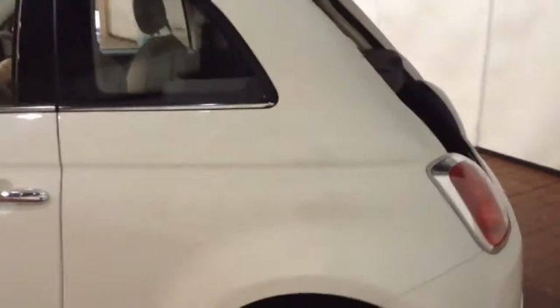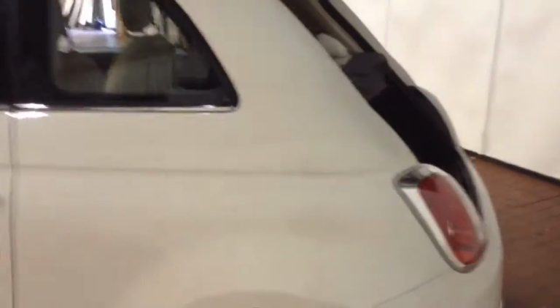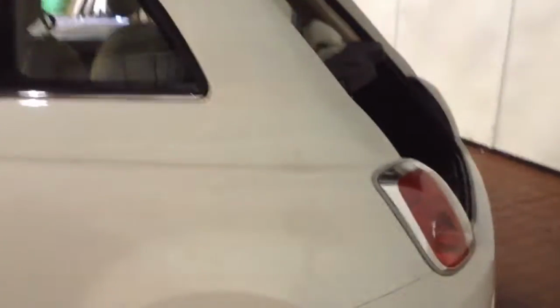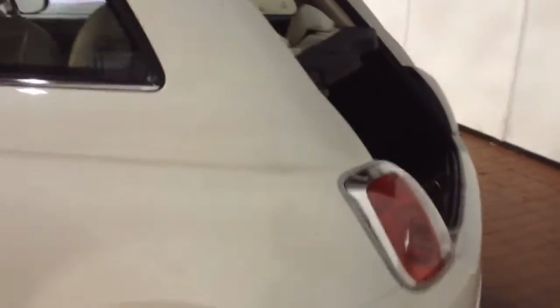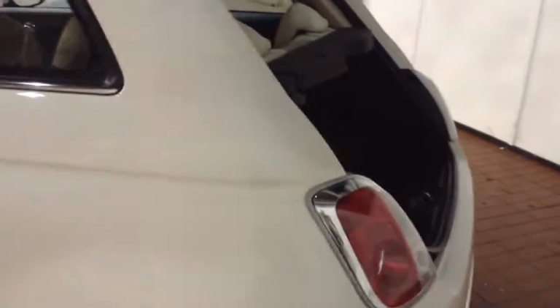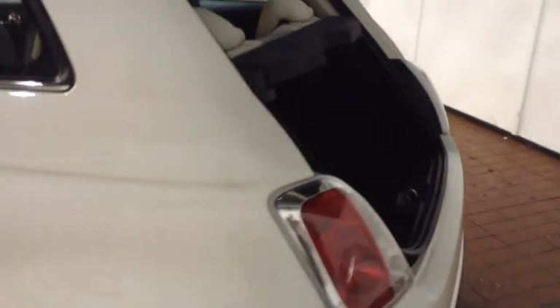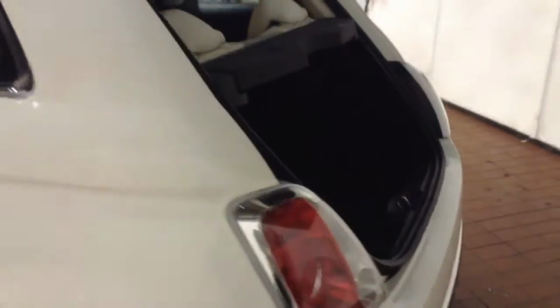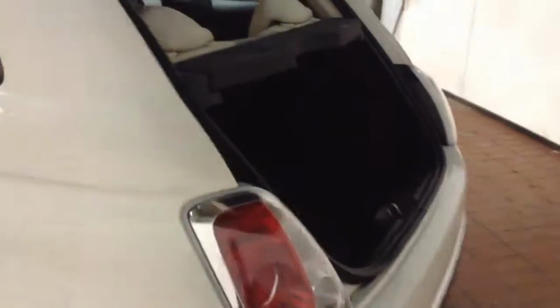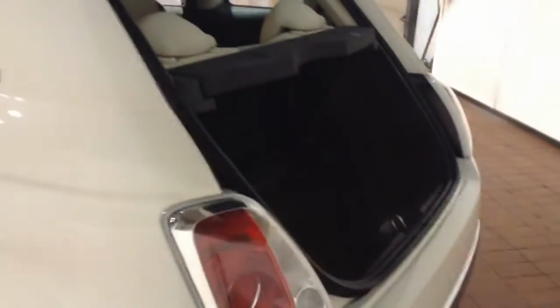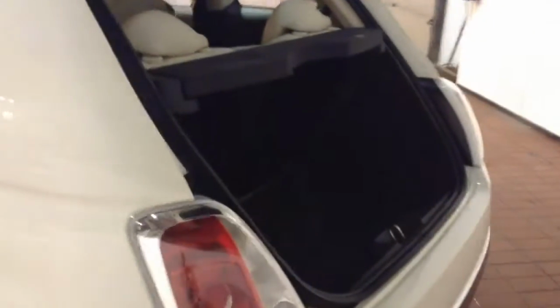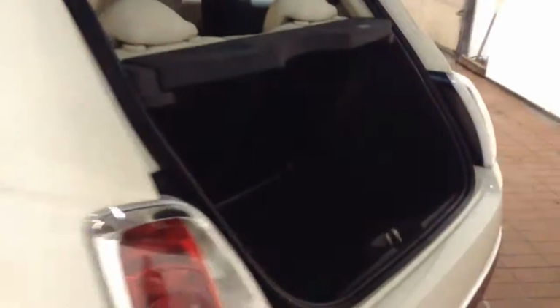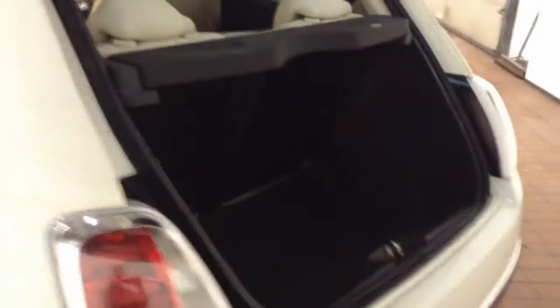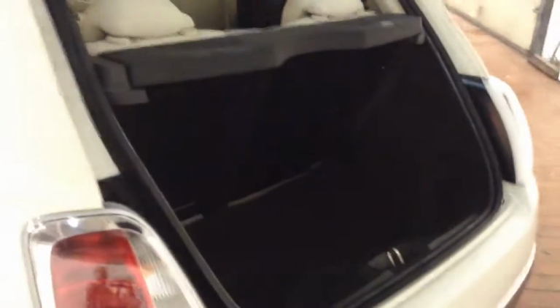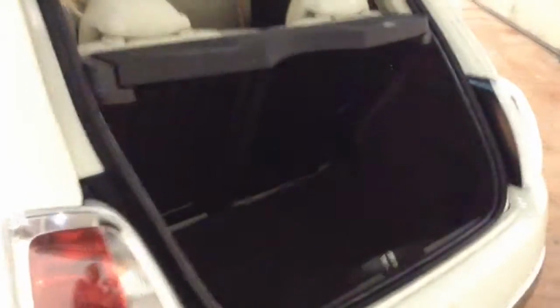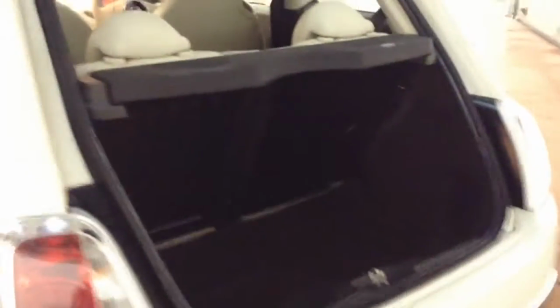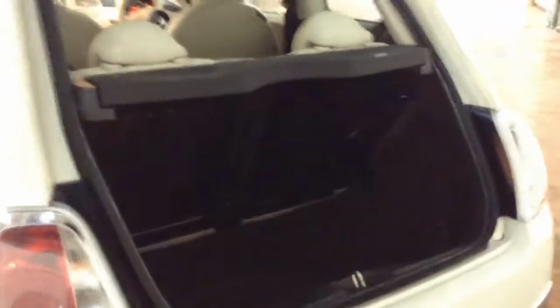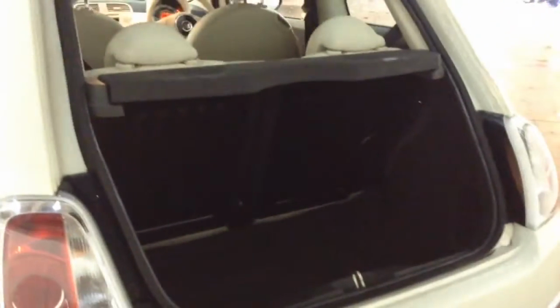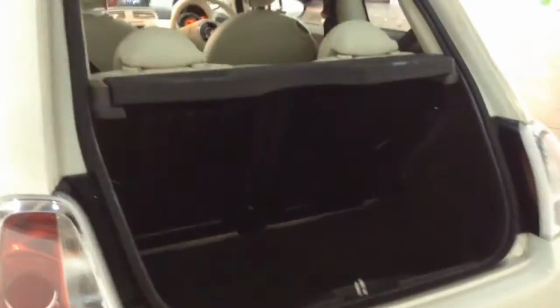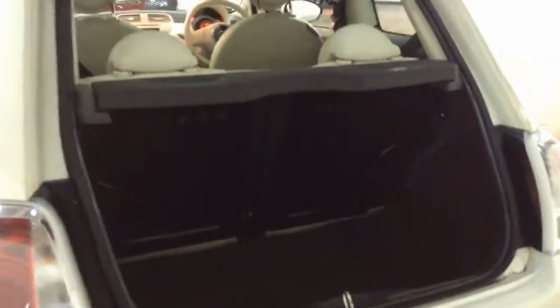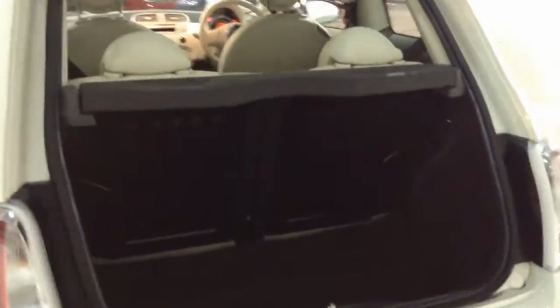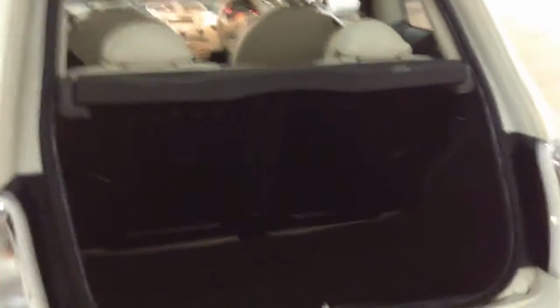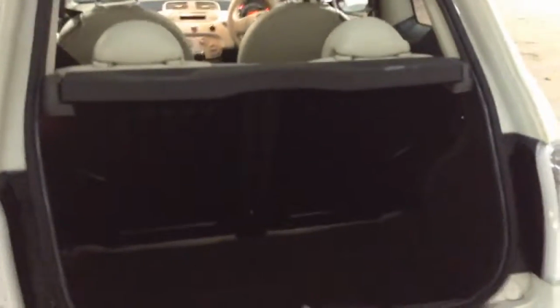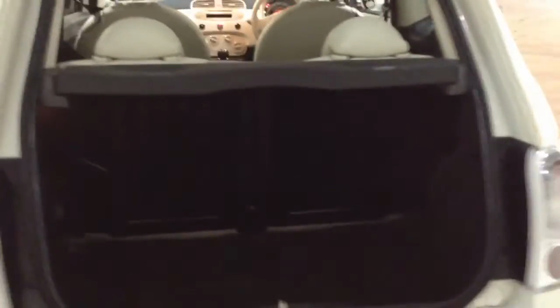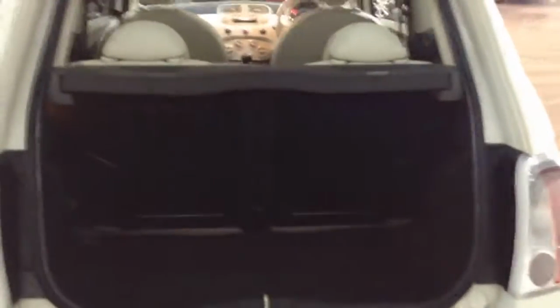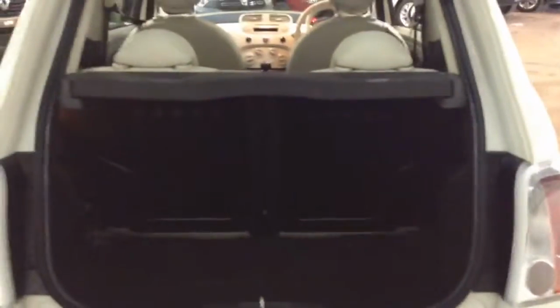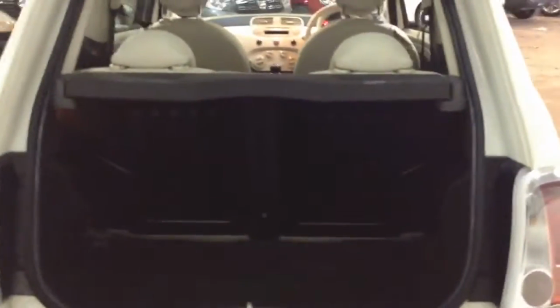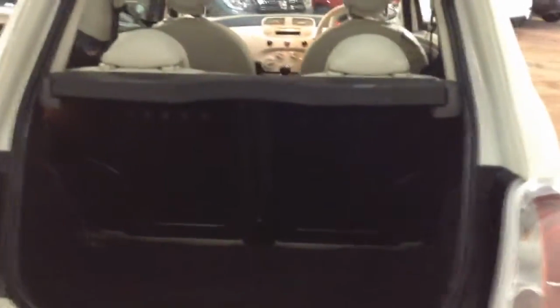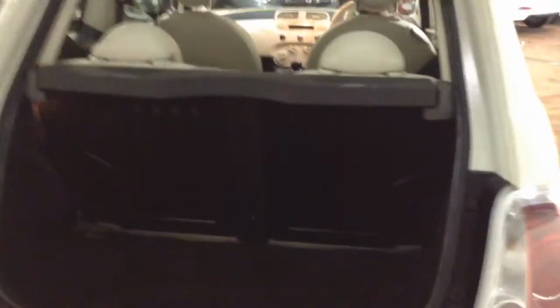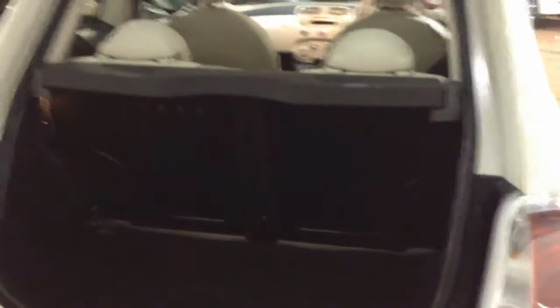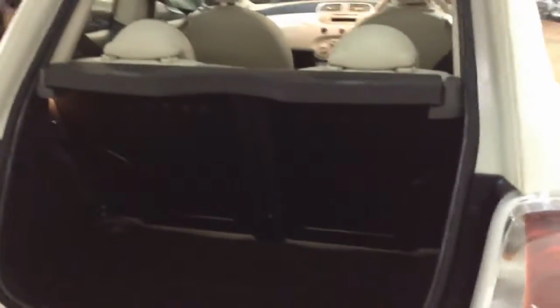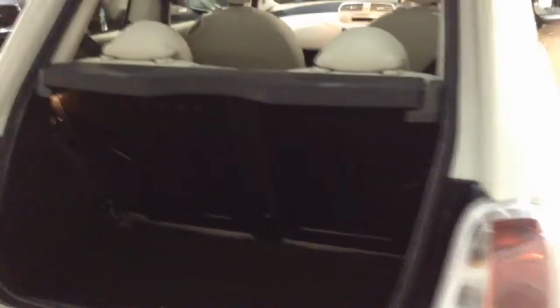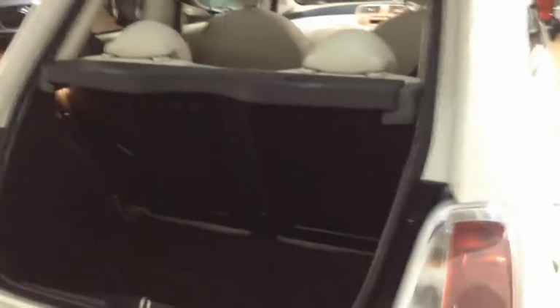Approaching the rear of the car allows us to see the good amount of space available within the boot. It also features 50/50 split folding rear seats, which can fold down to allow more space for luggage if needed.